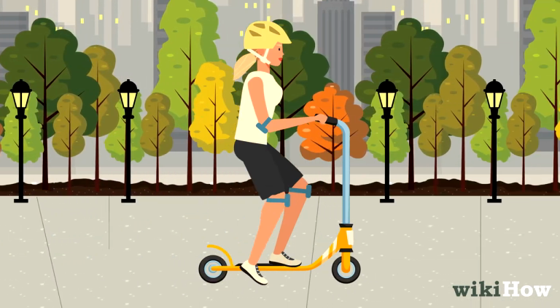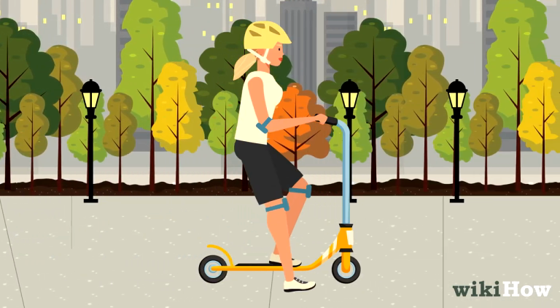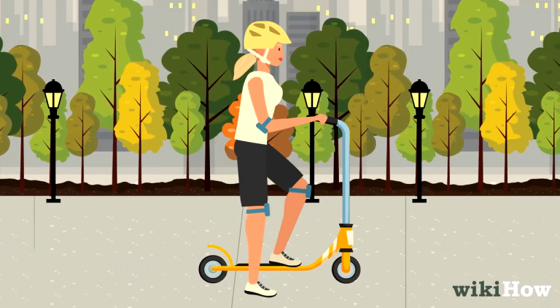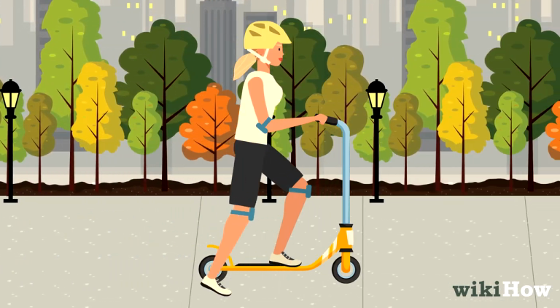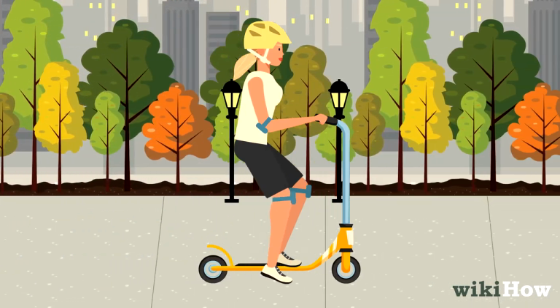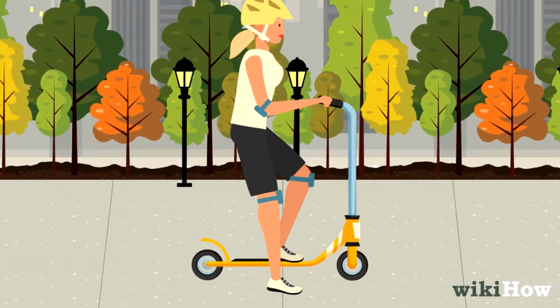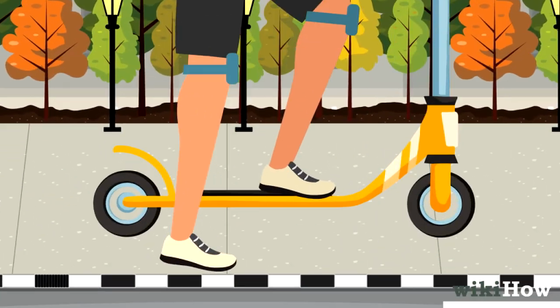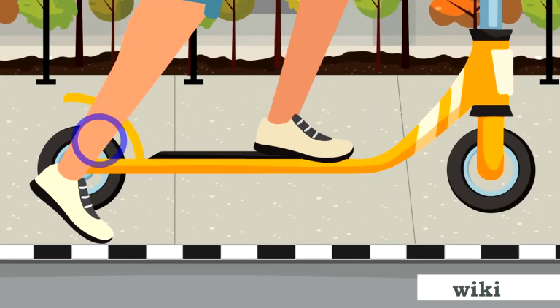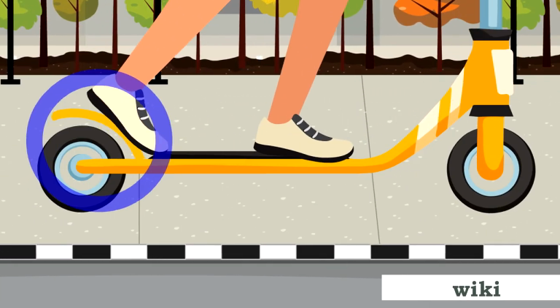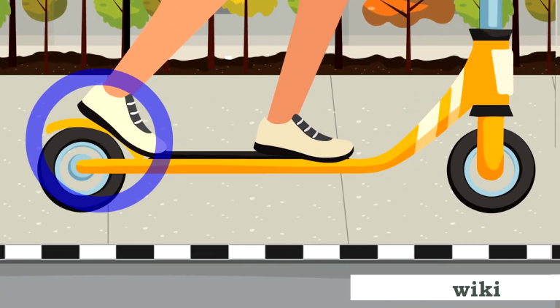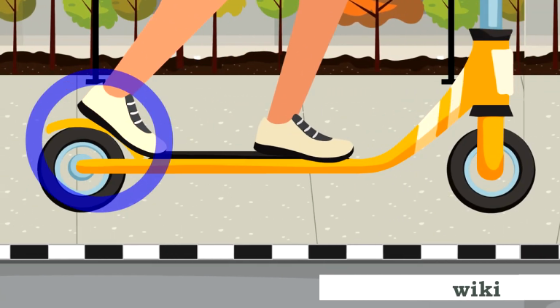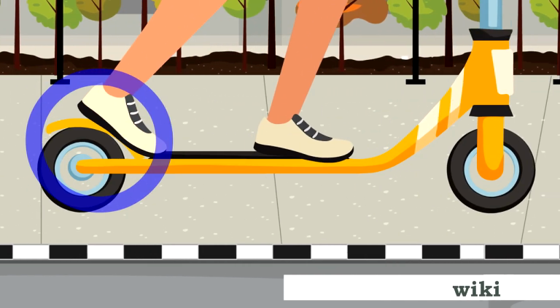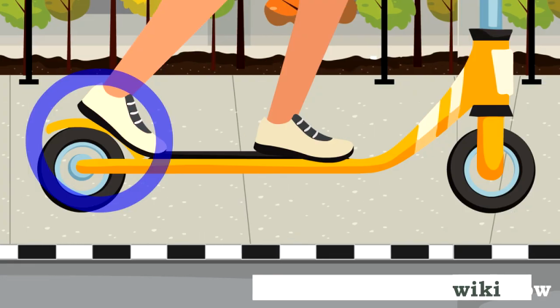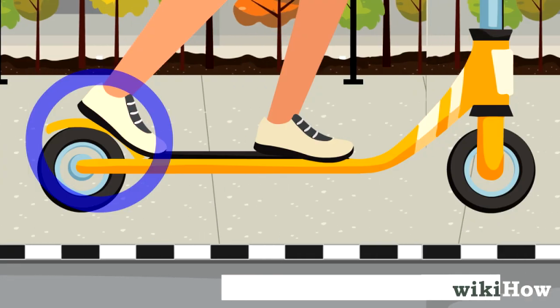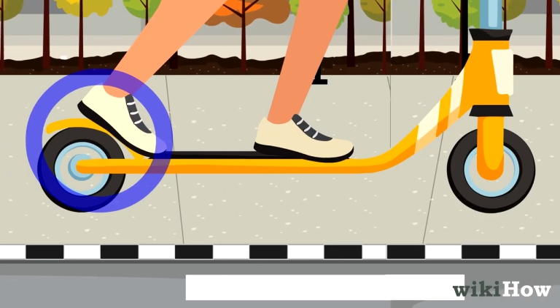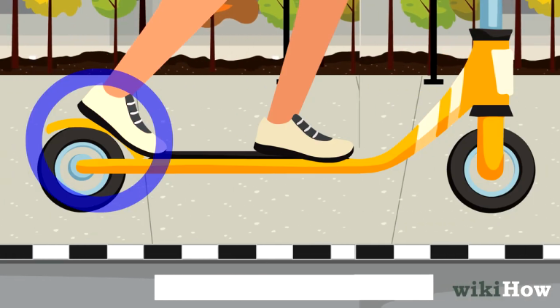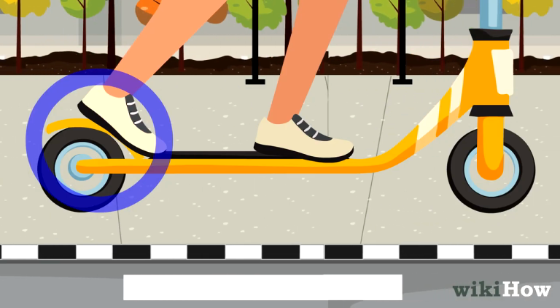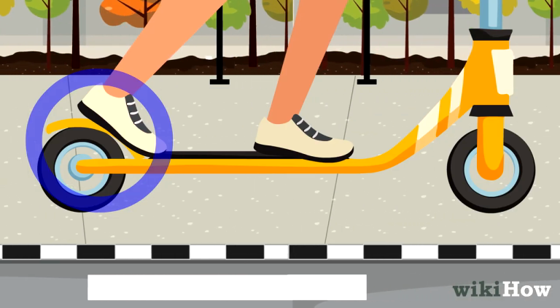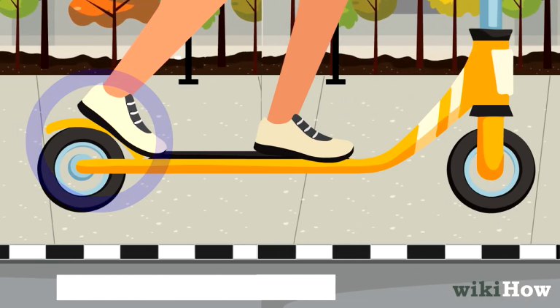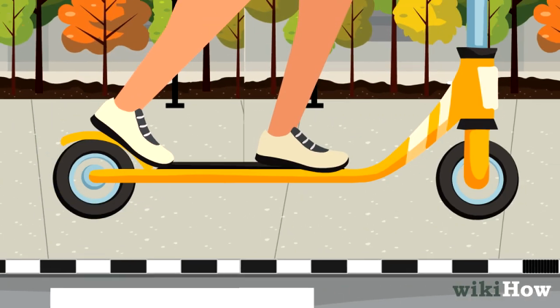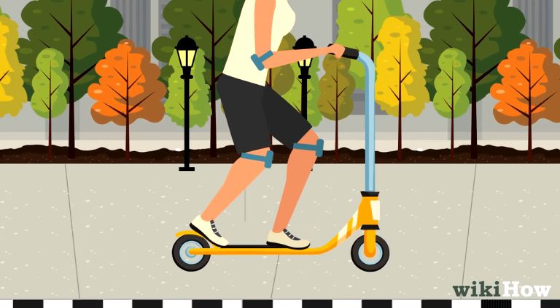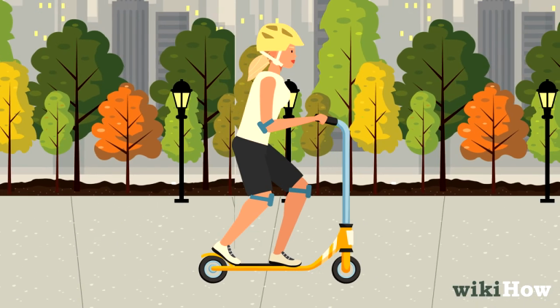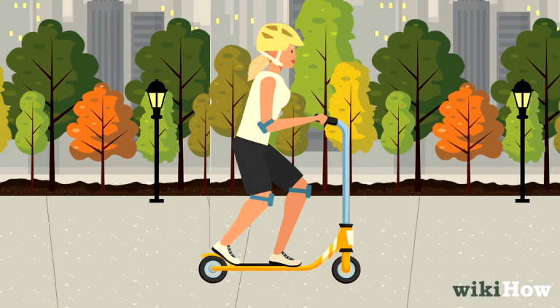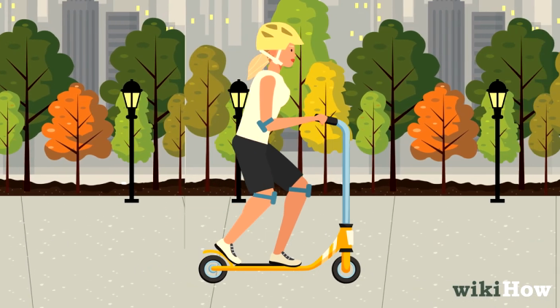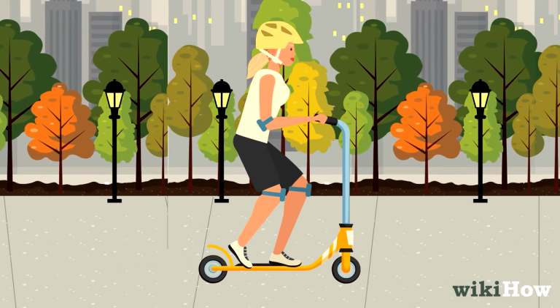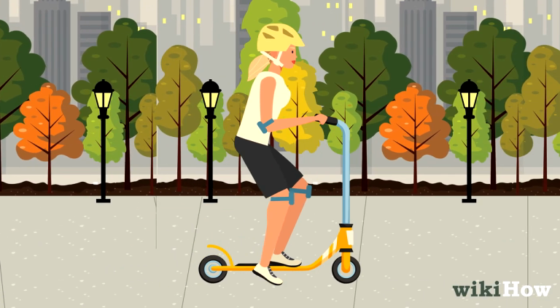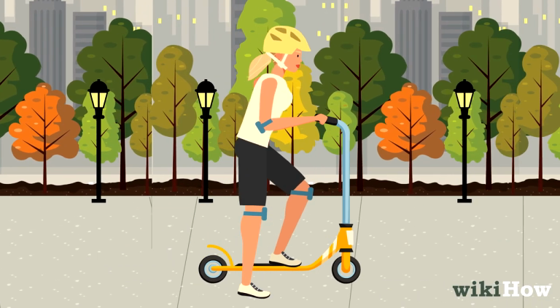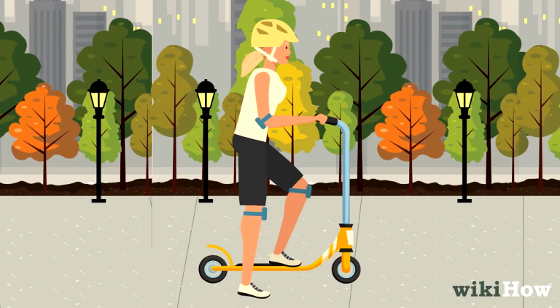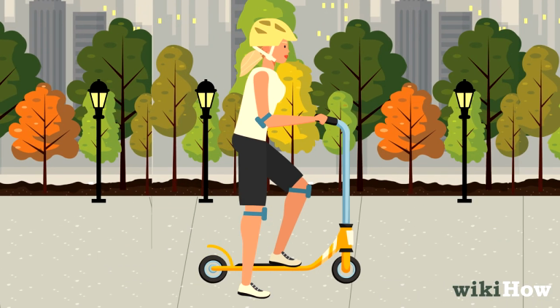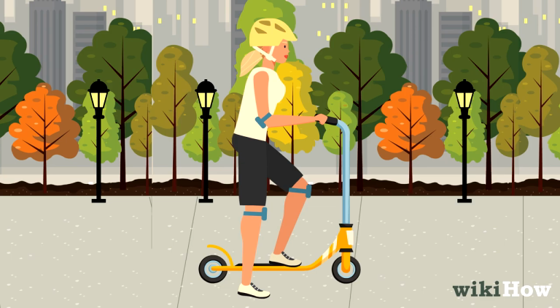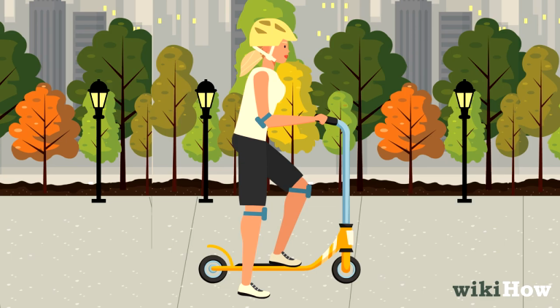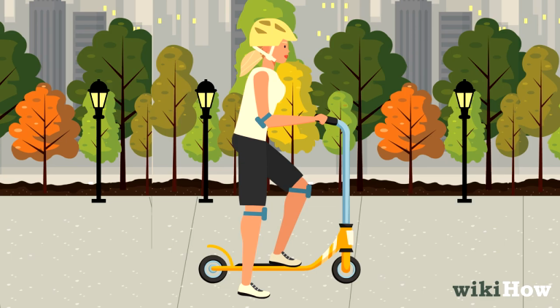If you need to stop, gradually press down on the brake with your back foot. You can also drag your back foot lightly on the ground to slow yourself down.